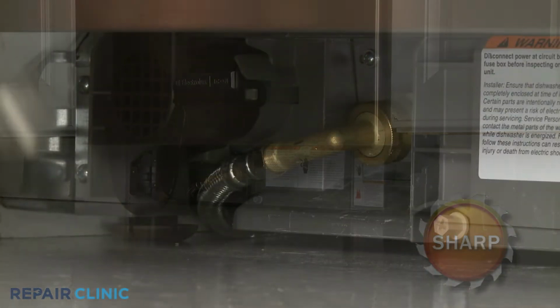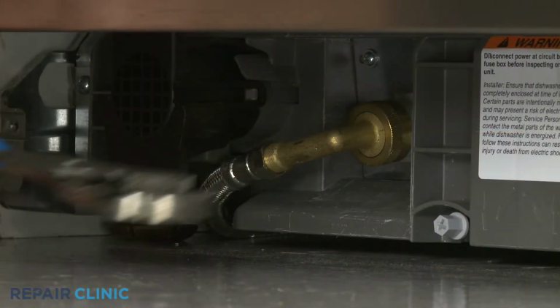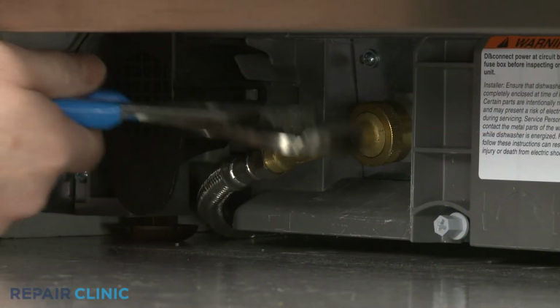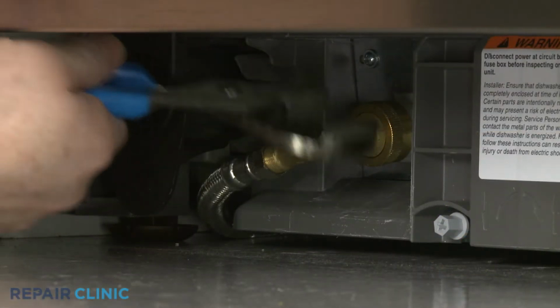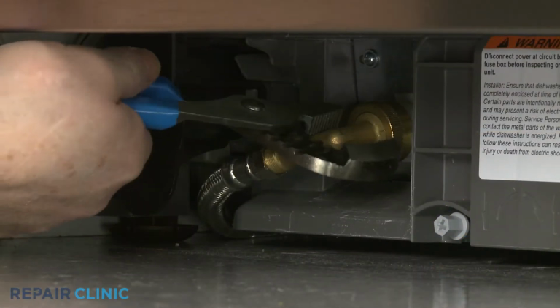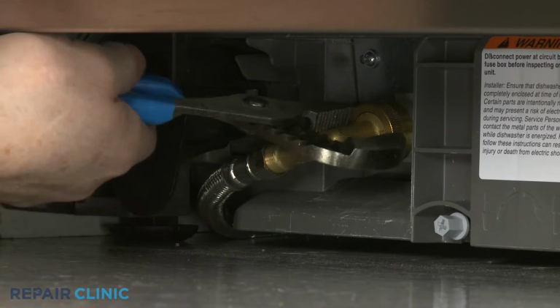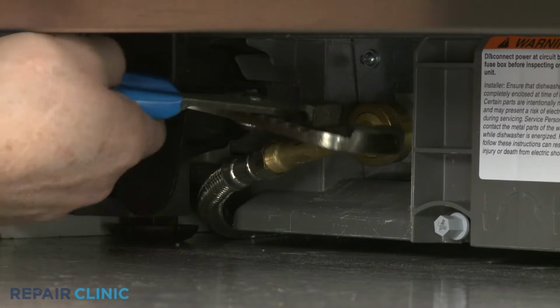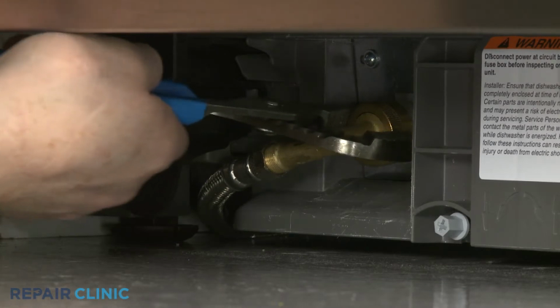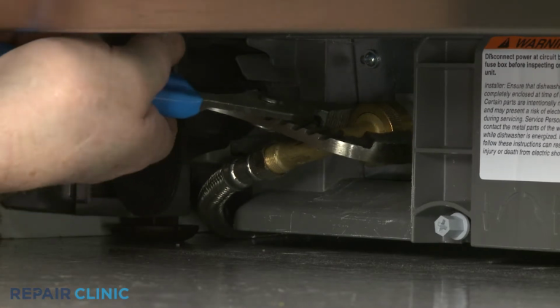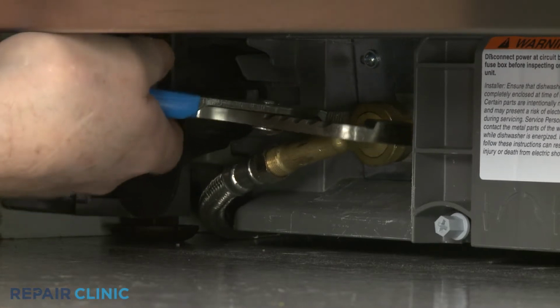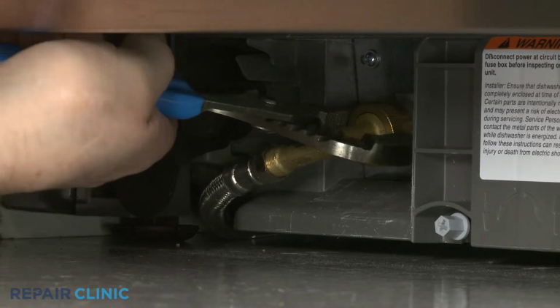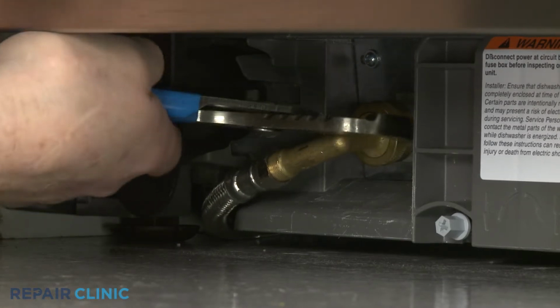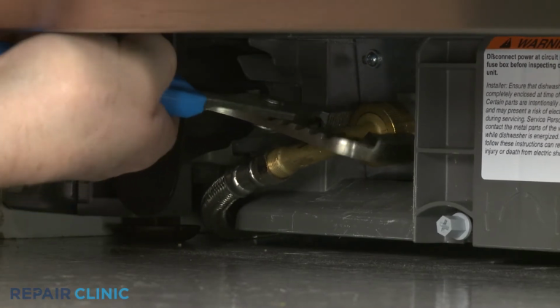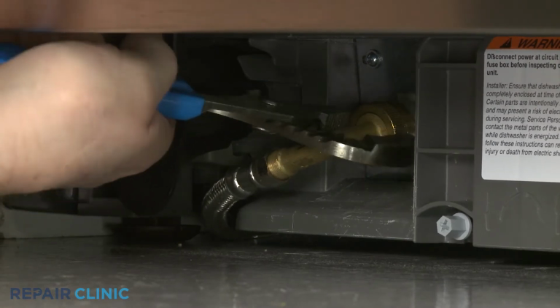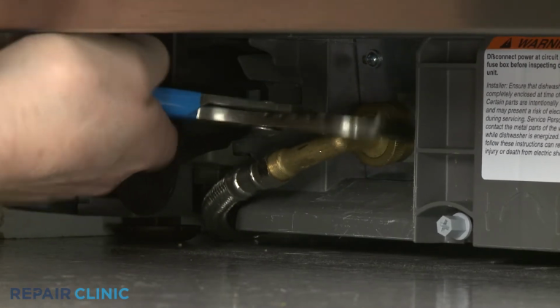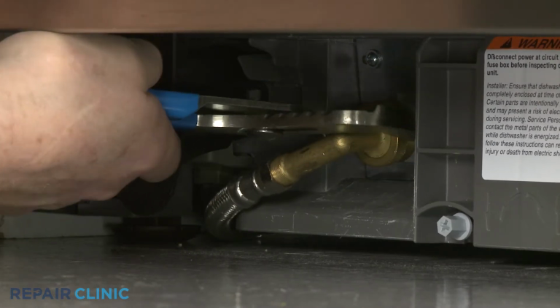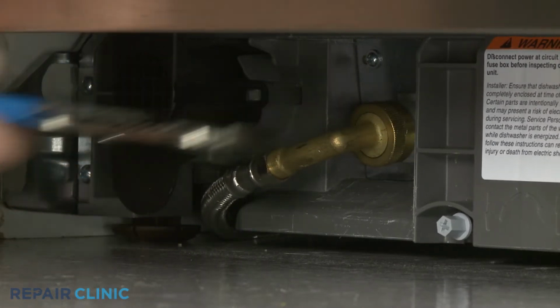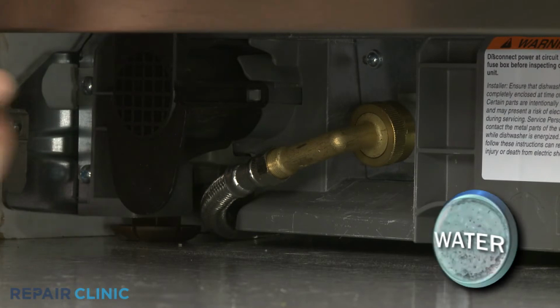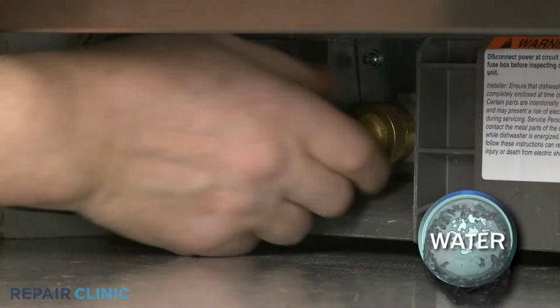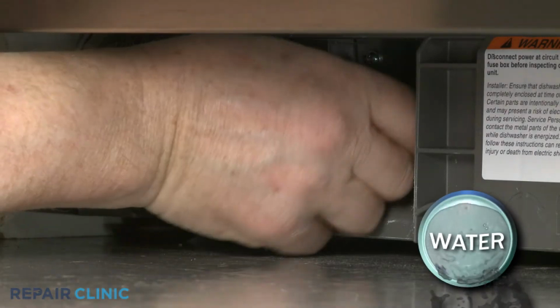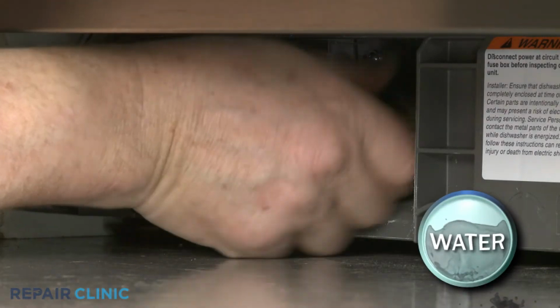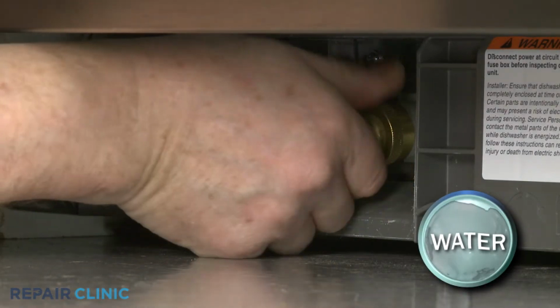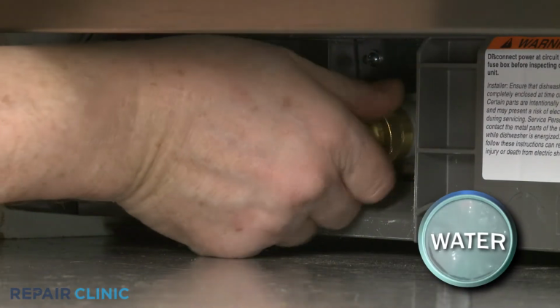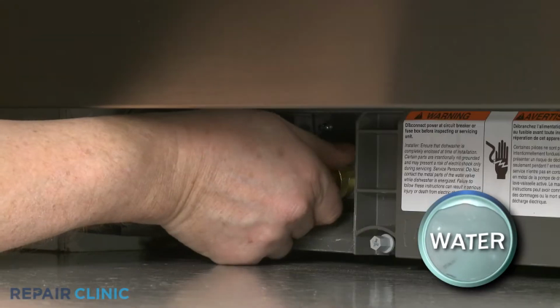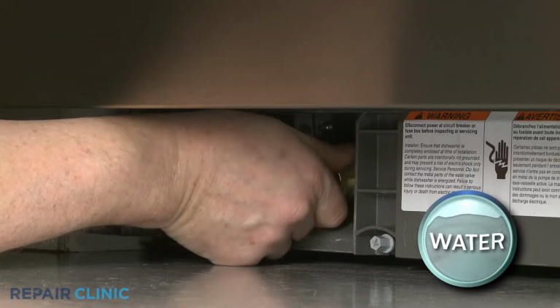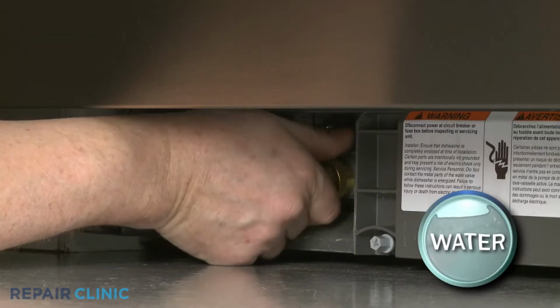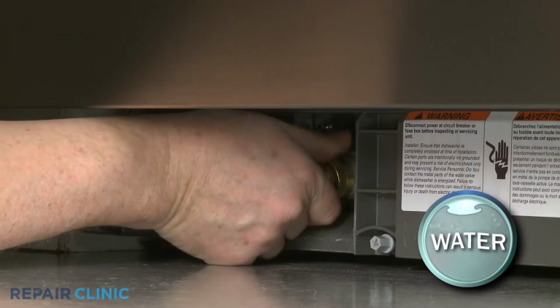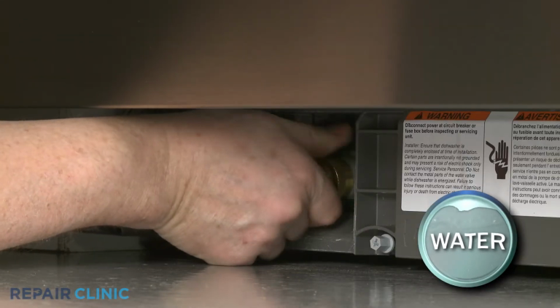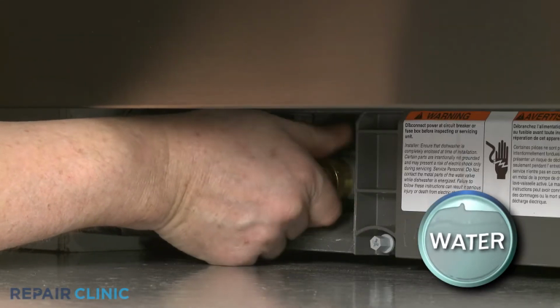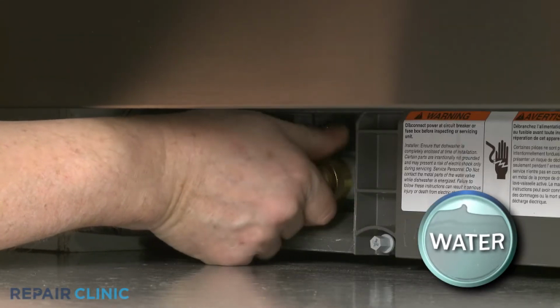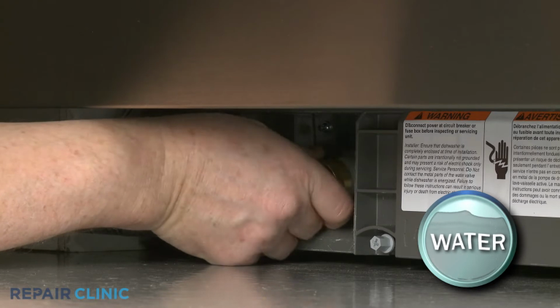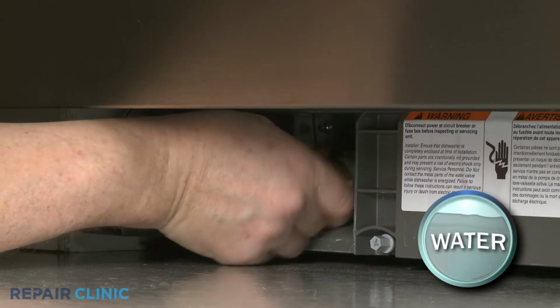Use channel lock pliers to loosen the elbow fitting securing the water supply line to the inlet valve. Fully unthread the elbow fitting. Be prepared for some water to spill.